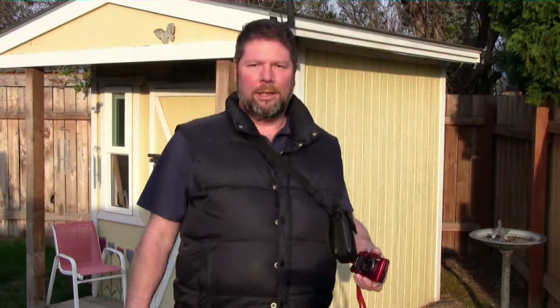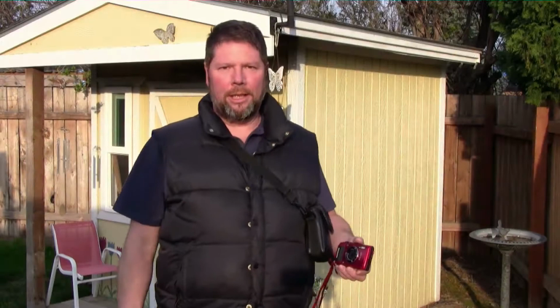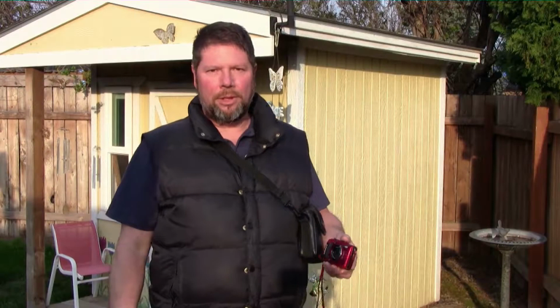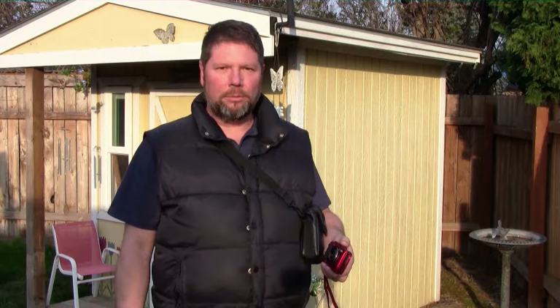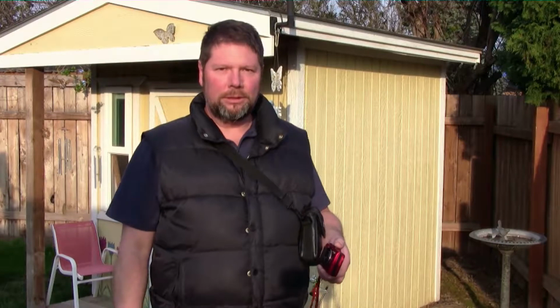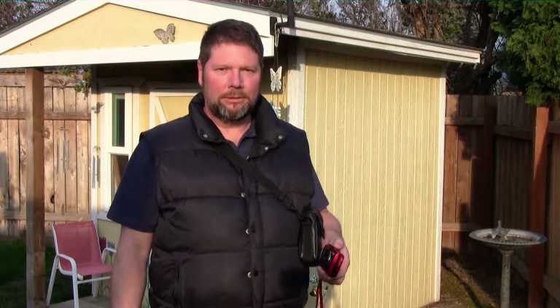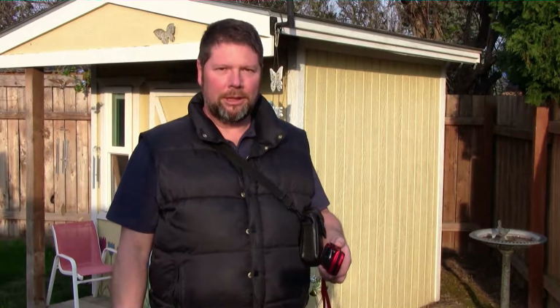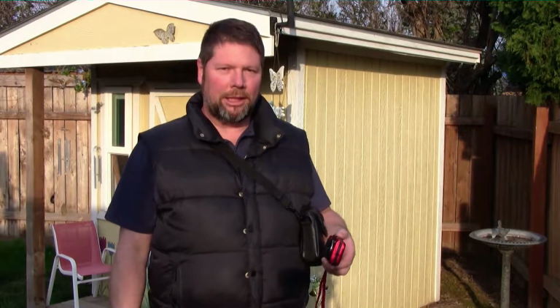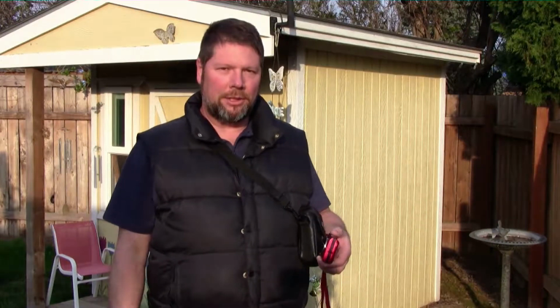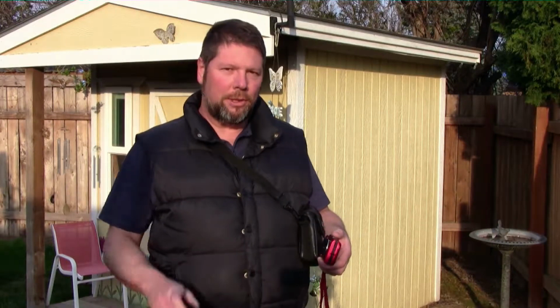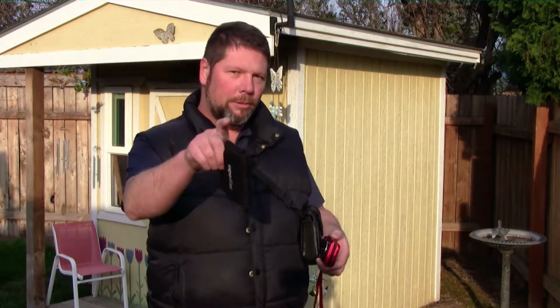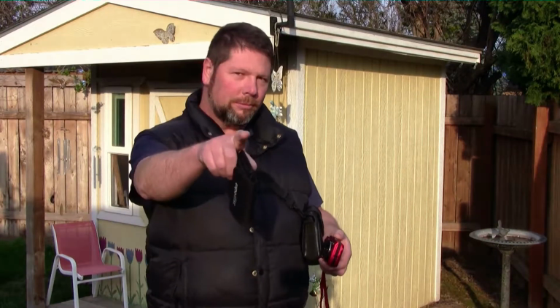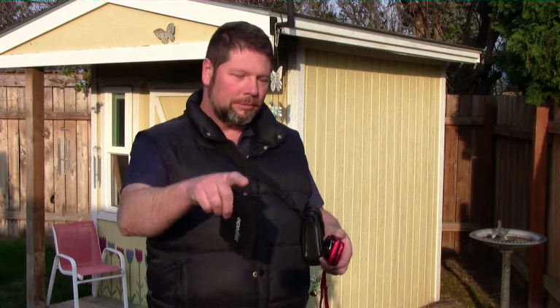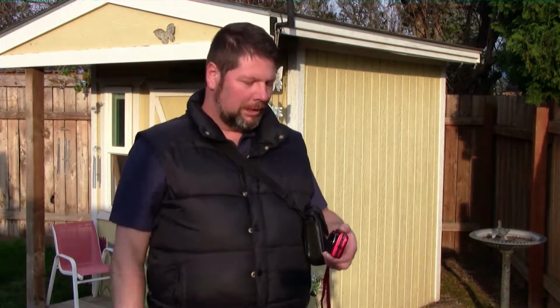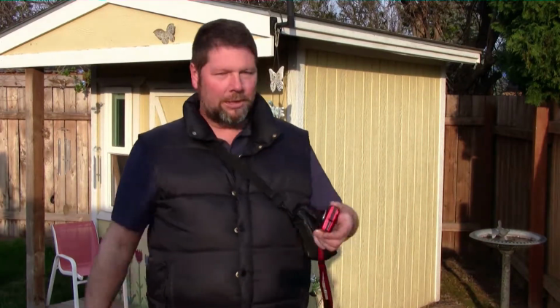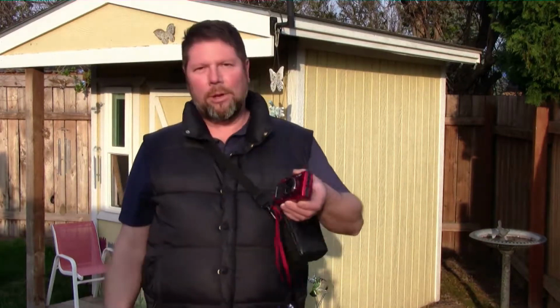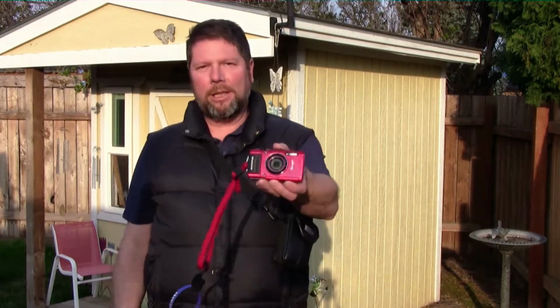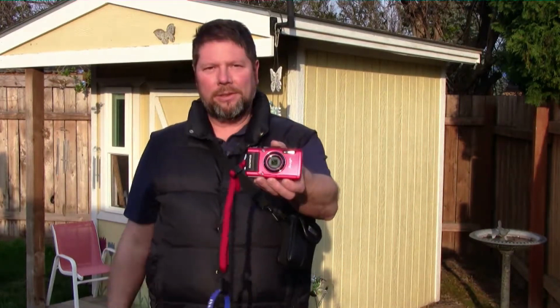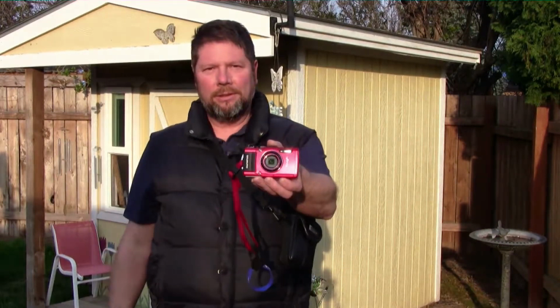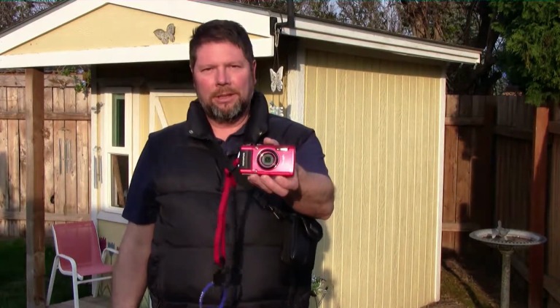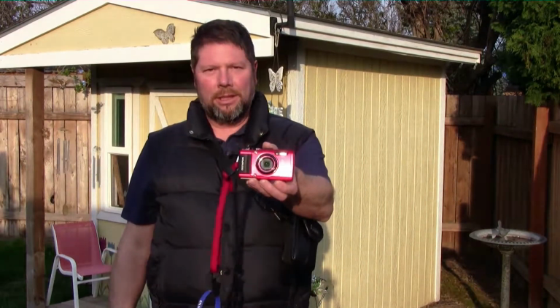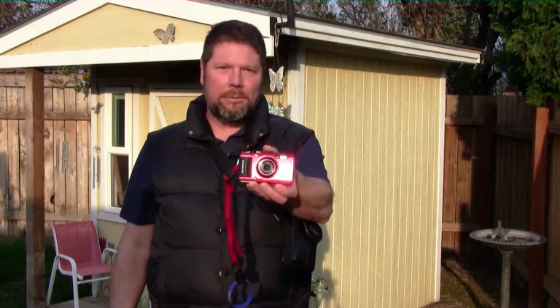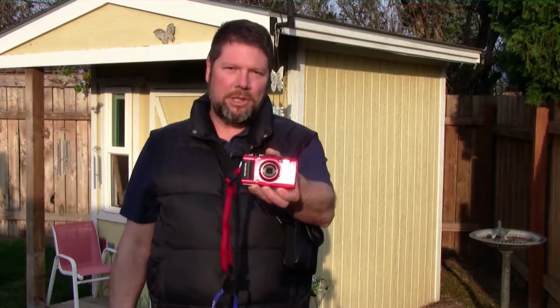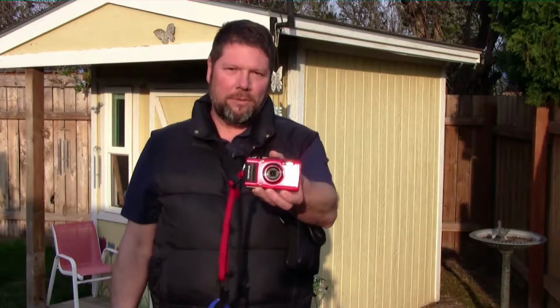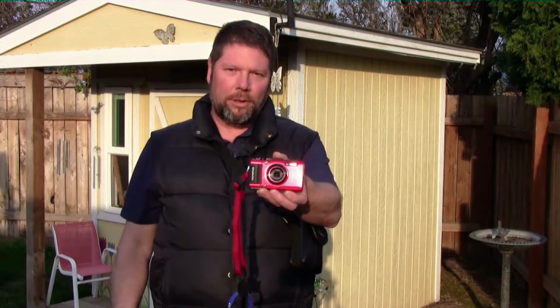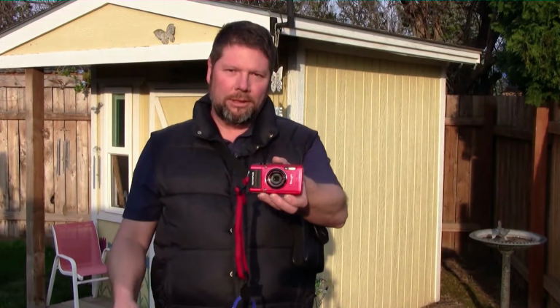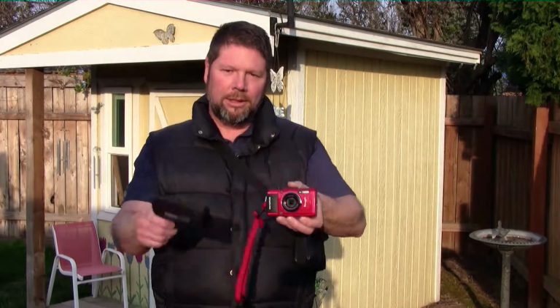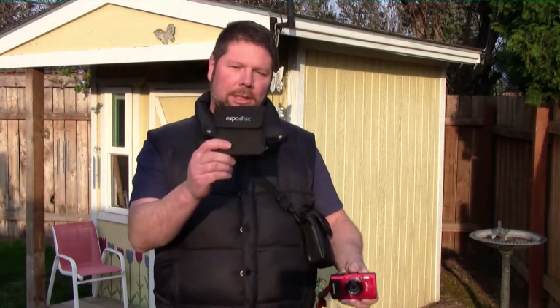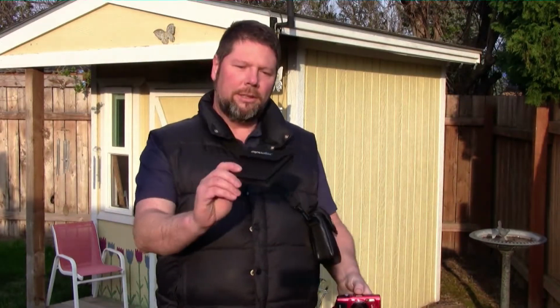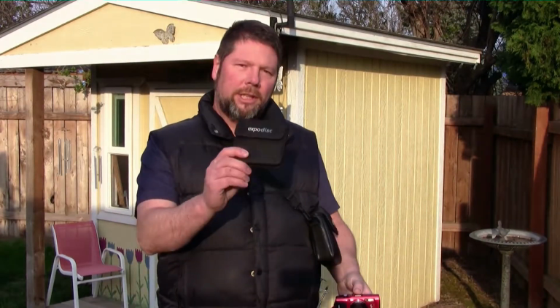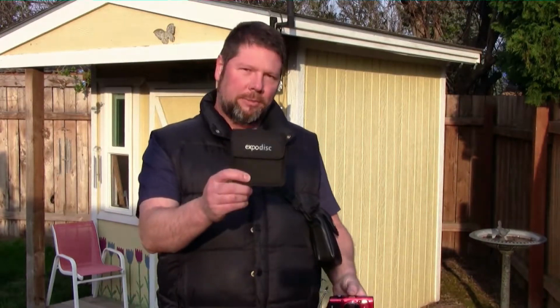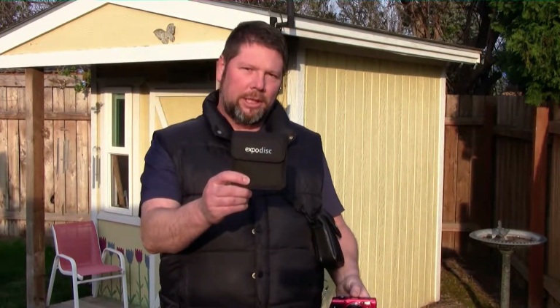Hi, I'm Chuck Holtberg, and I'd like to show you how to set white balance on the Olympus TG-4 using an Expo disc.